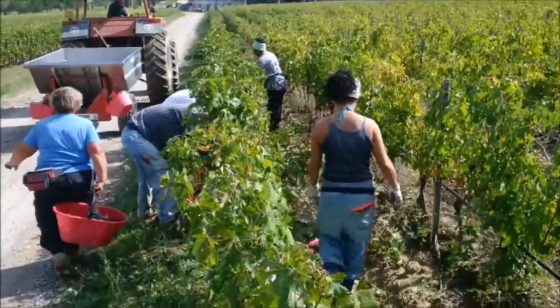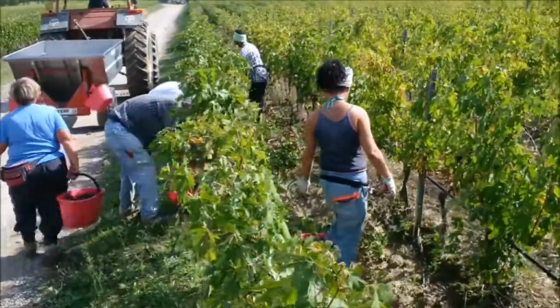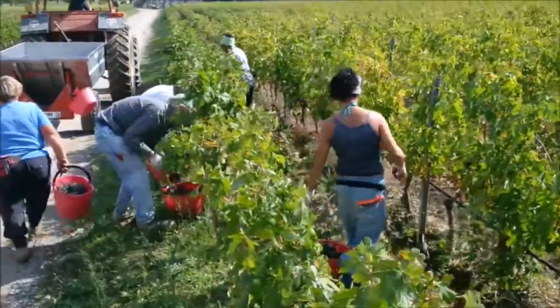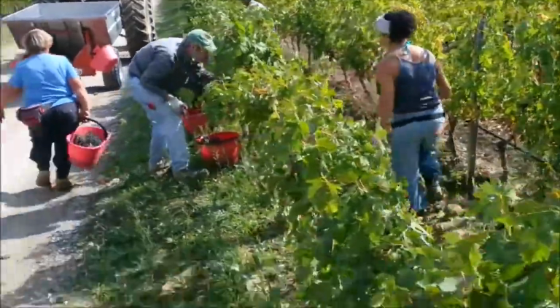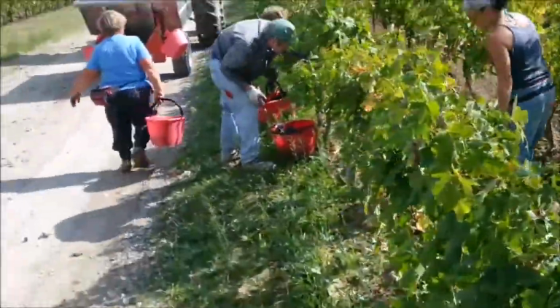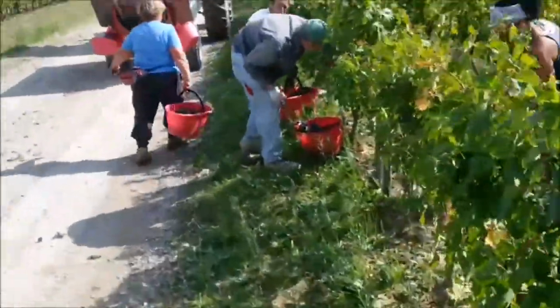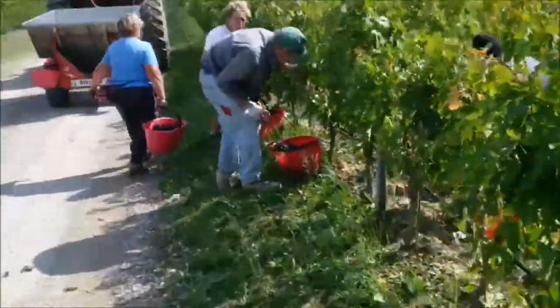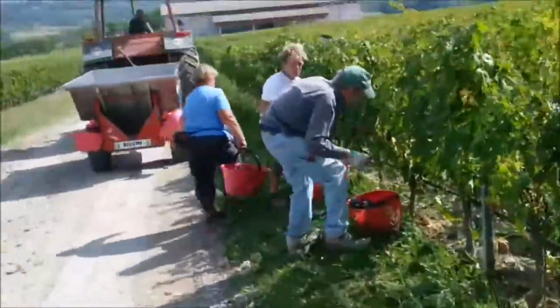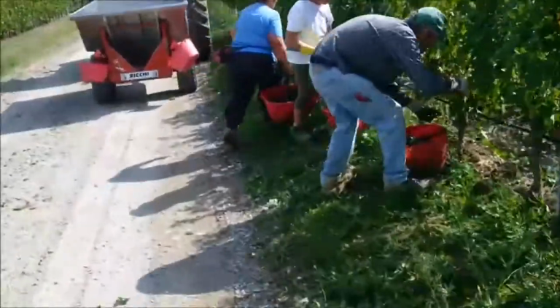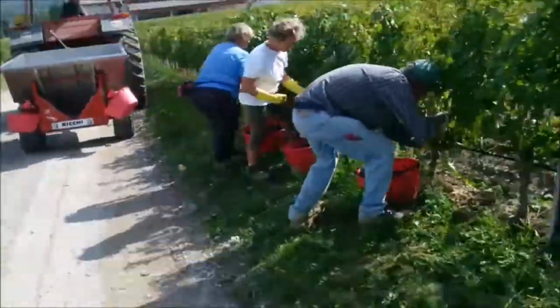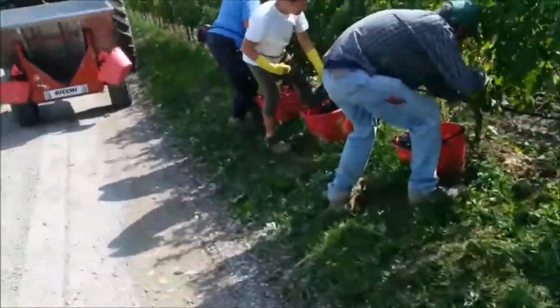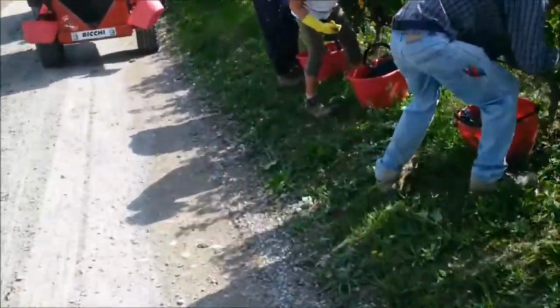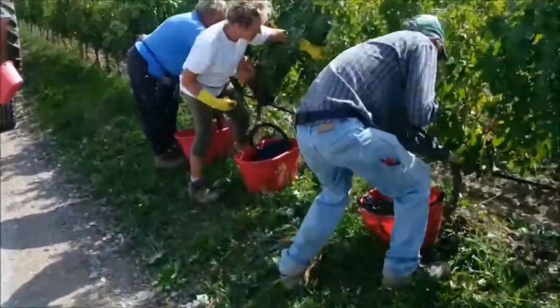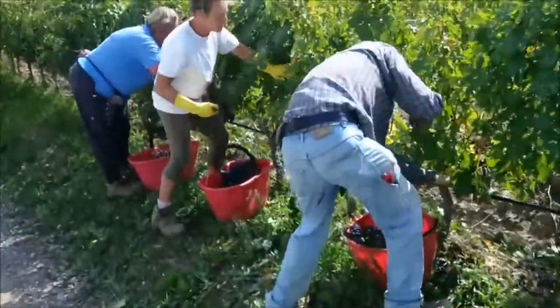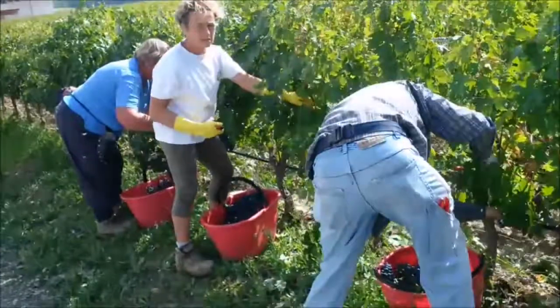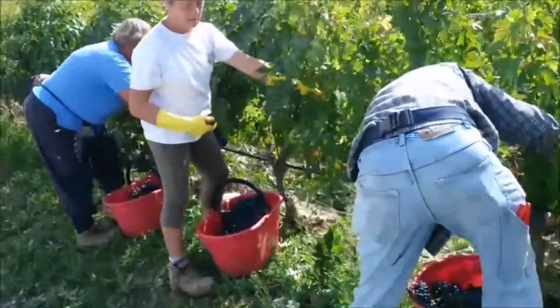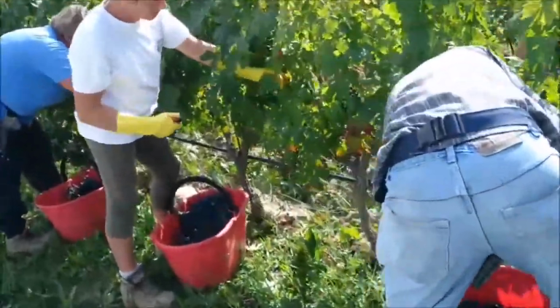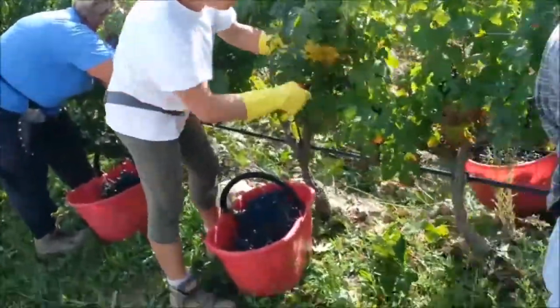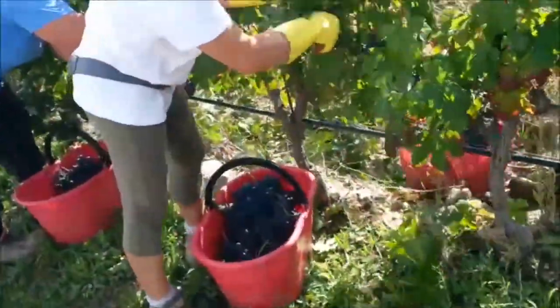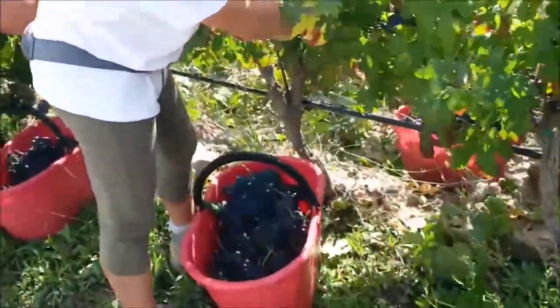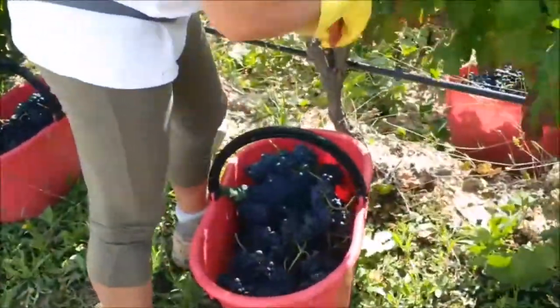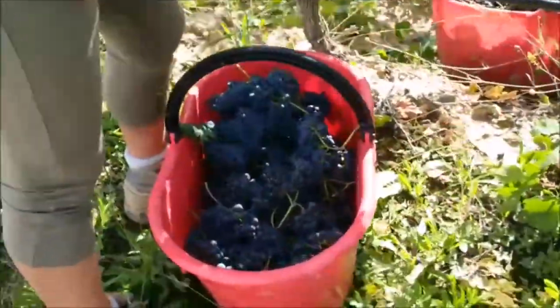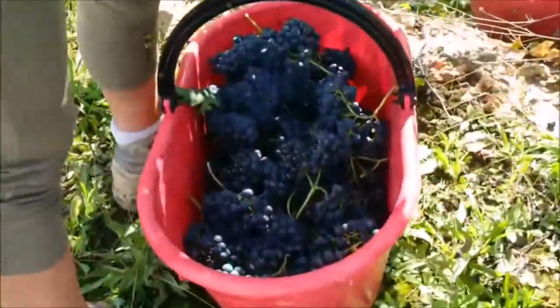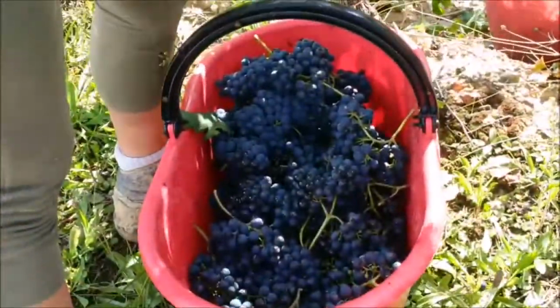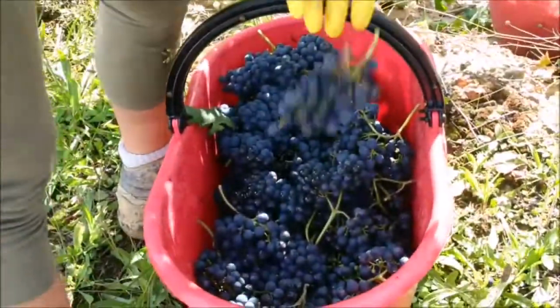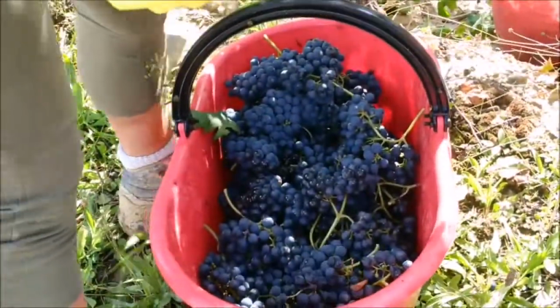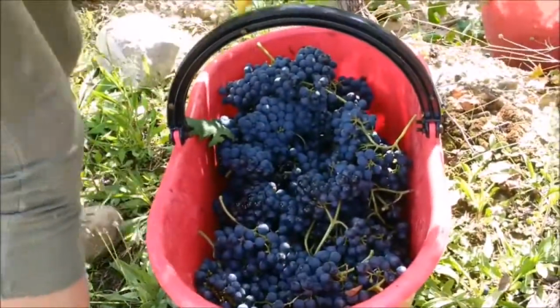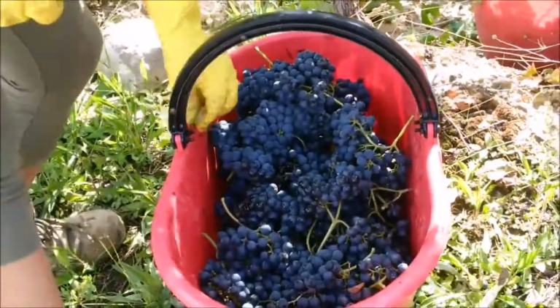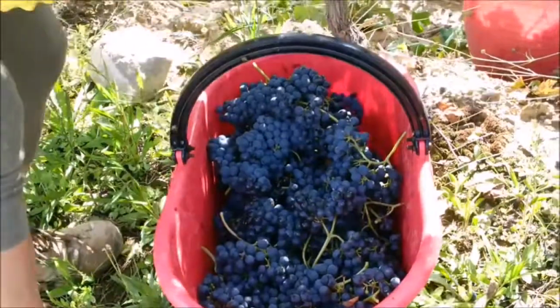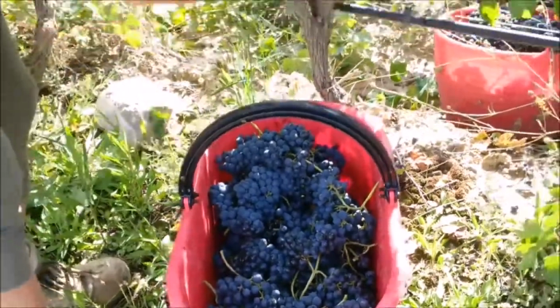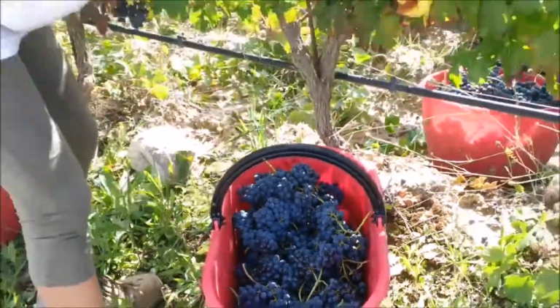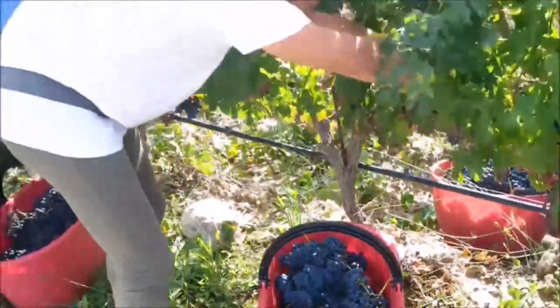This is the theme — we're picking Colorino, which is a very ancient Tuscan grape variety that looks like this. It's actually quite beautiful, very colorful and wonderful.